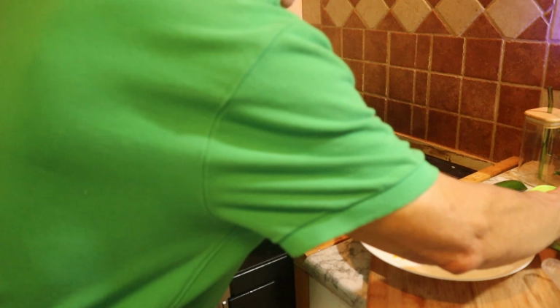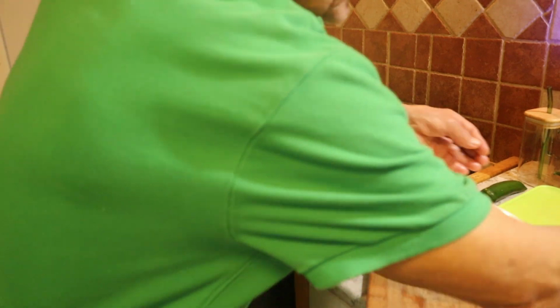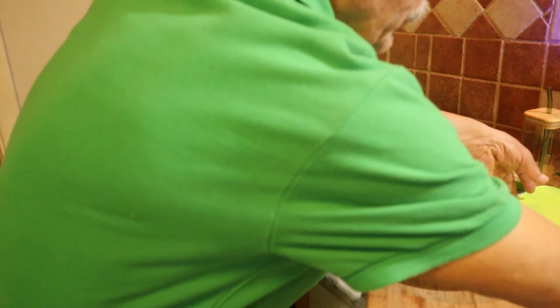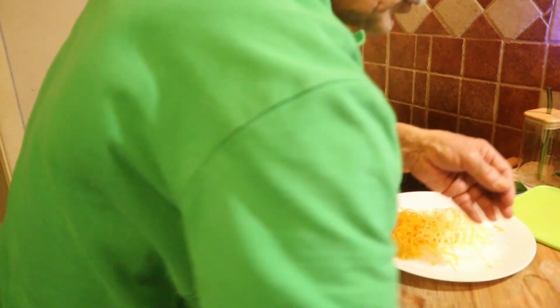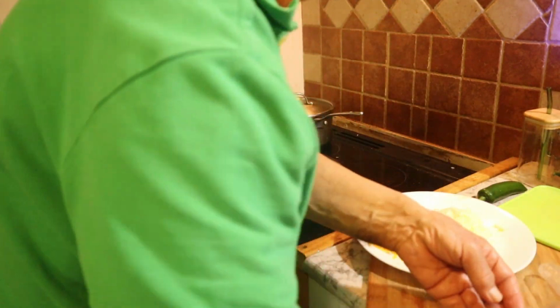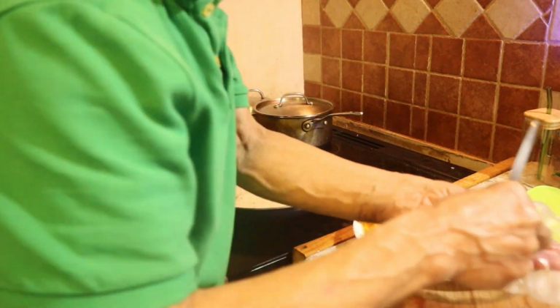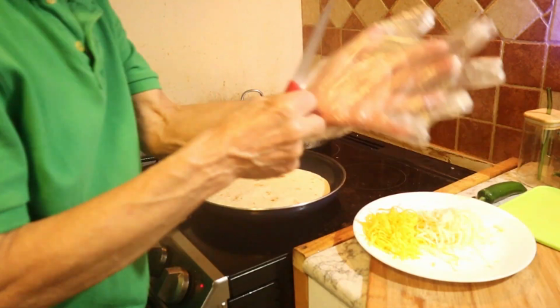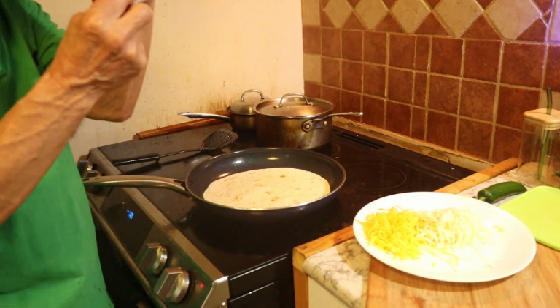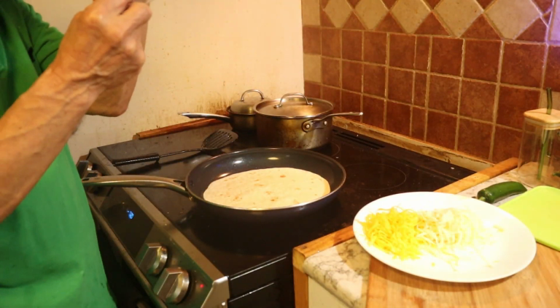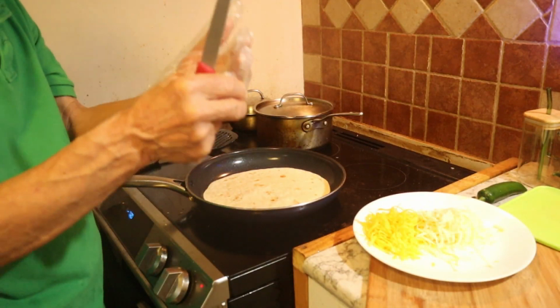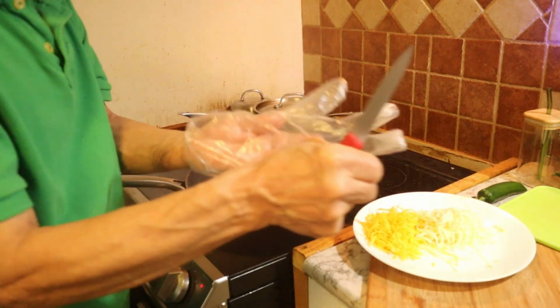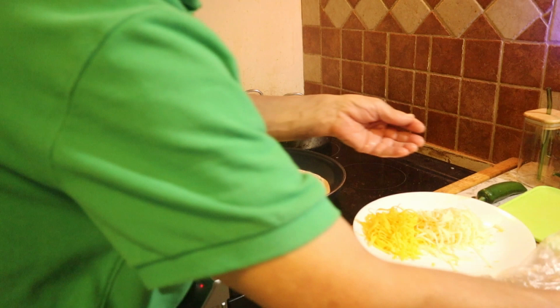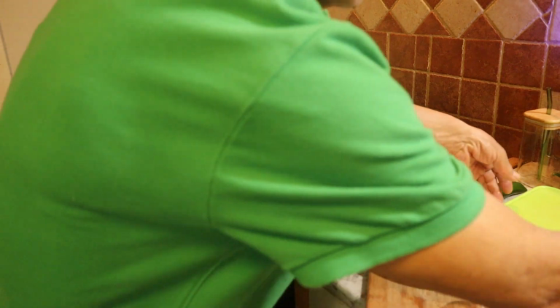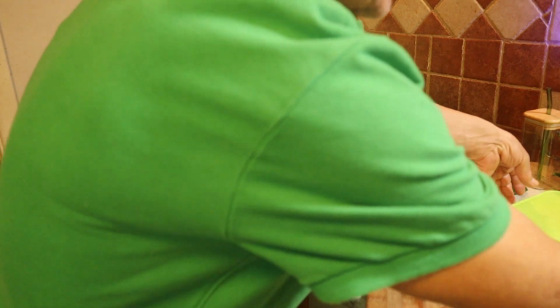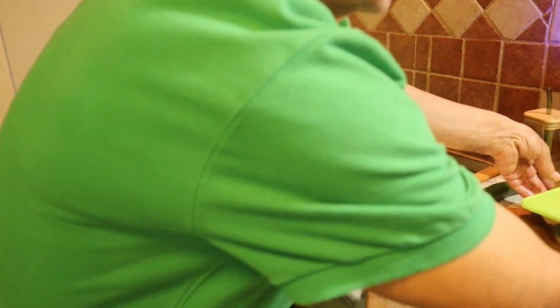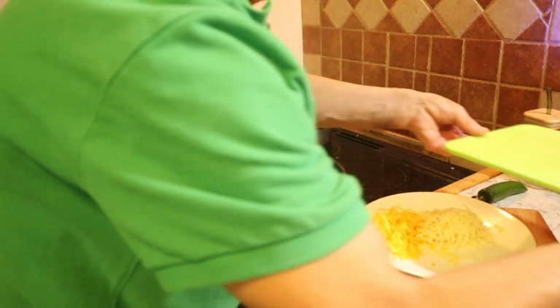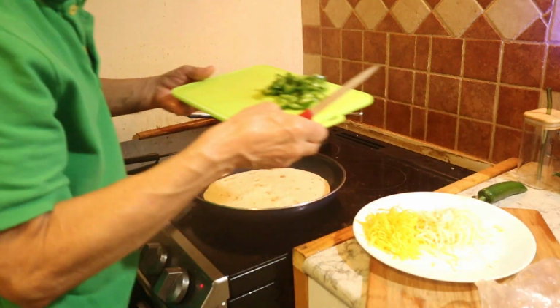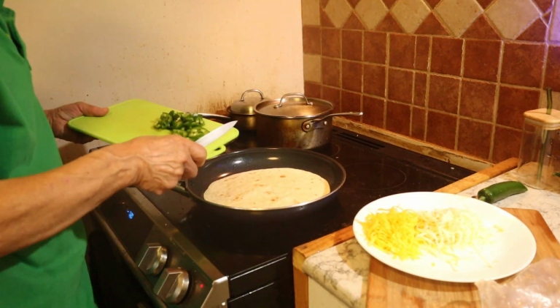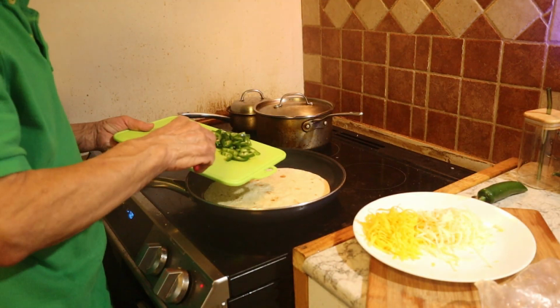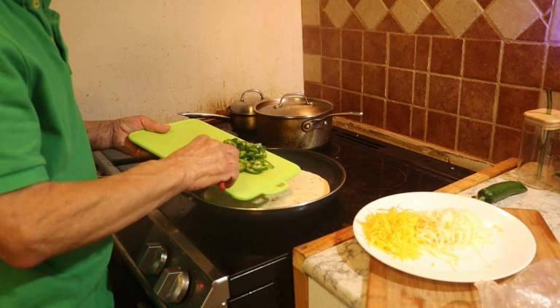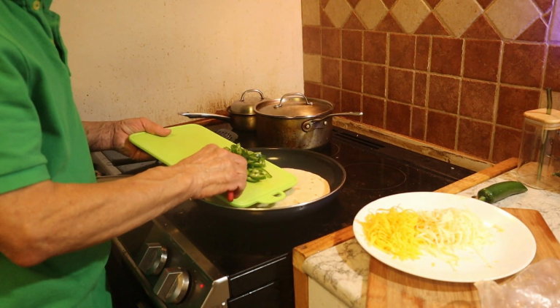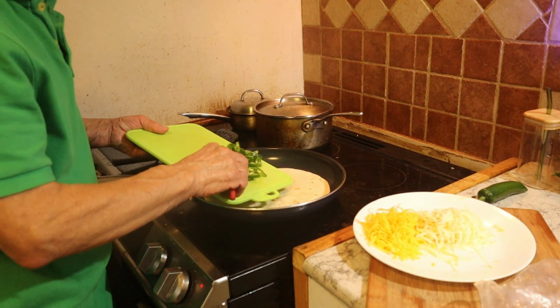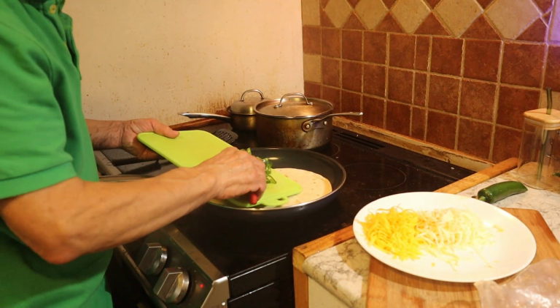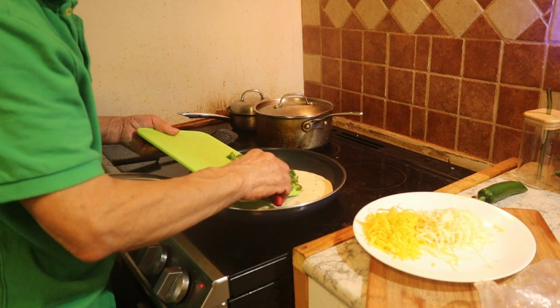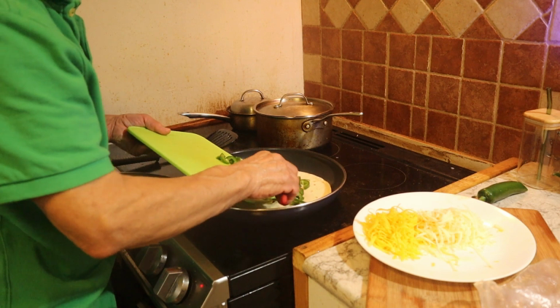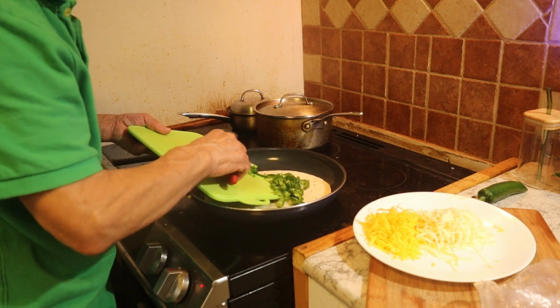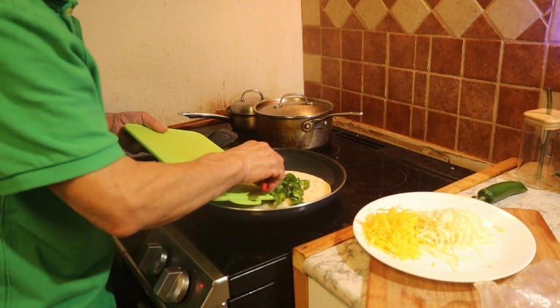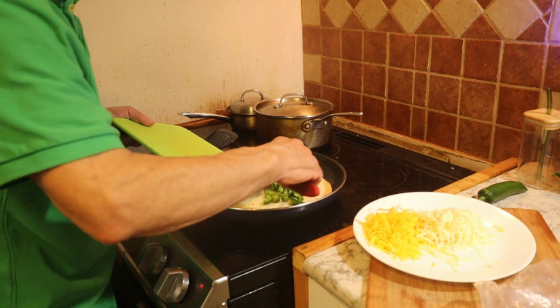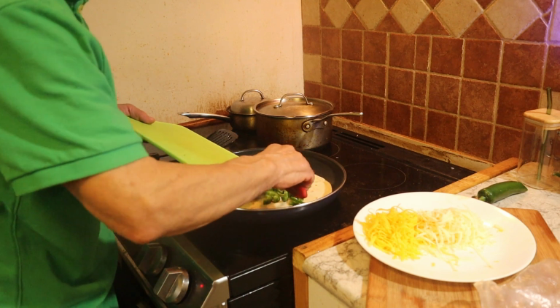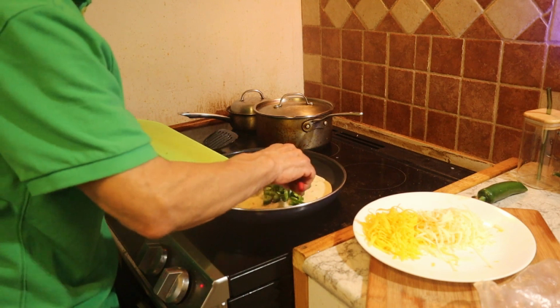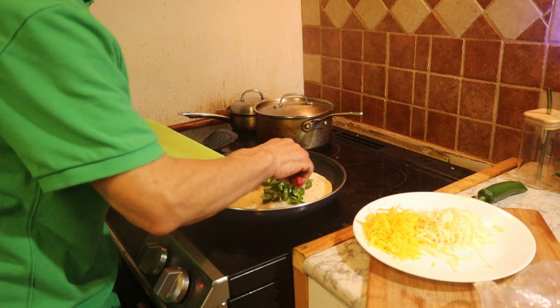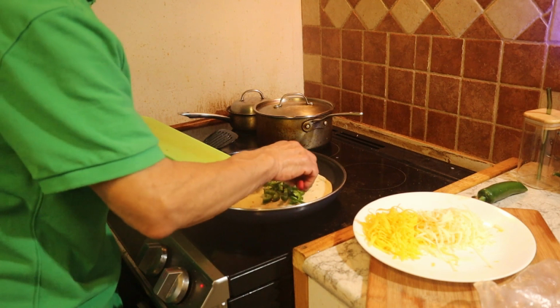When I do the jalapeño, I always wear a glove. It's convenient for you to wear a glove, and this way if your skin is sensitive, you don't have a problem with it.